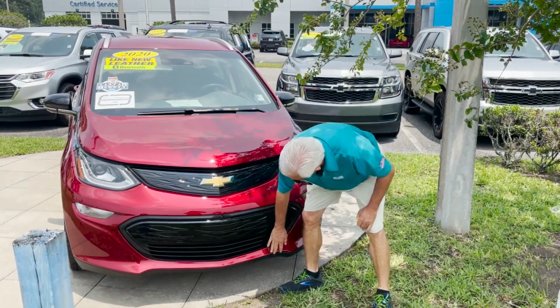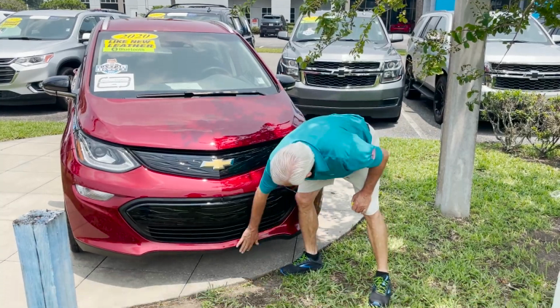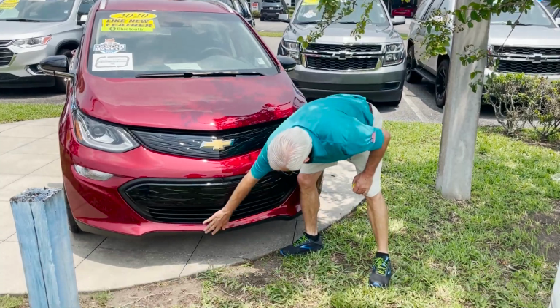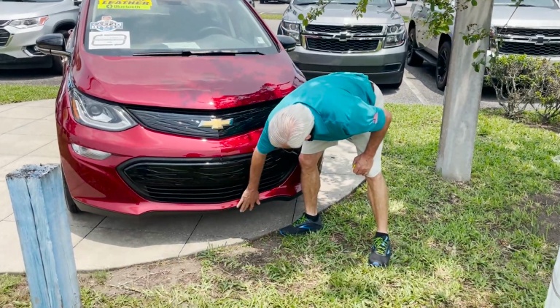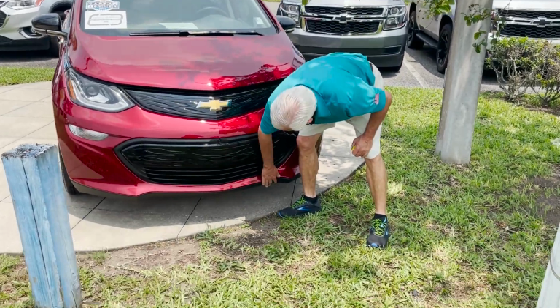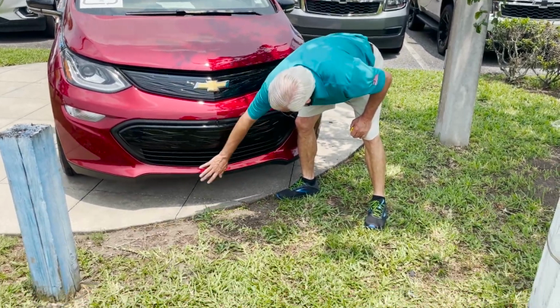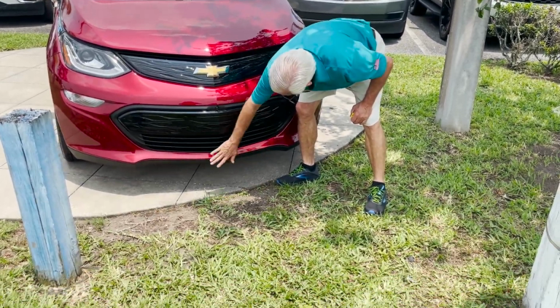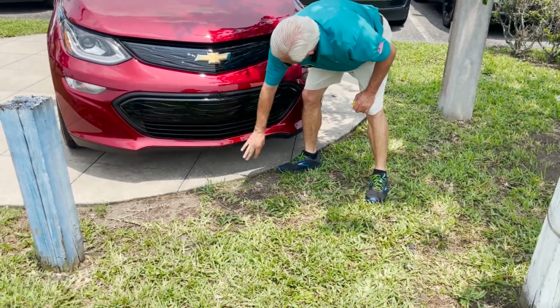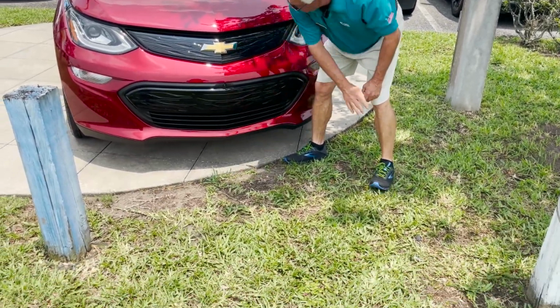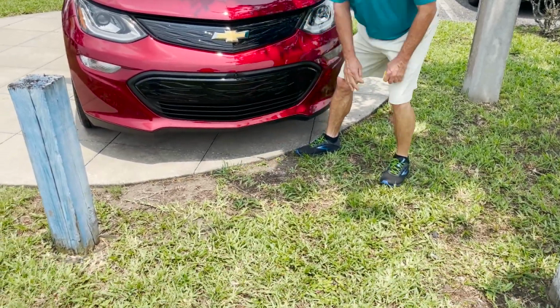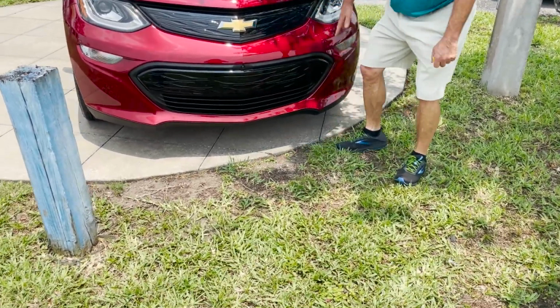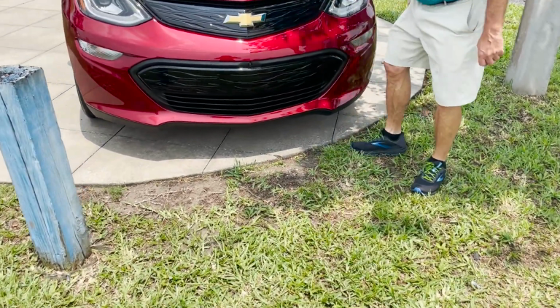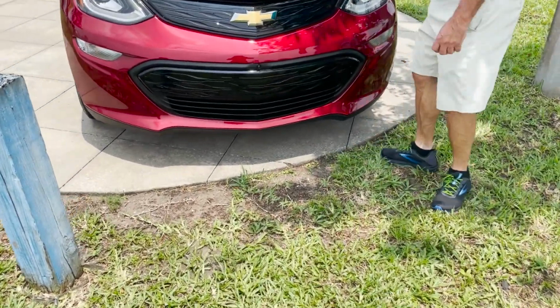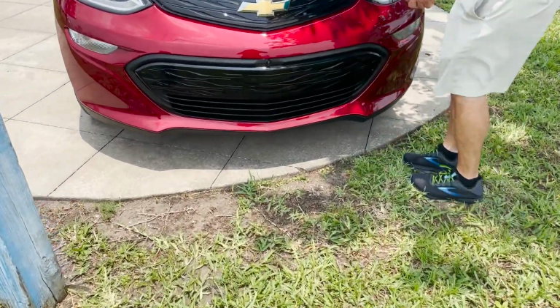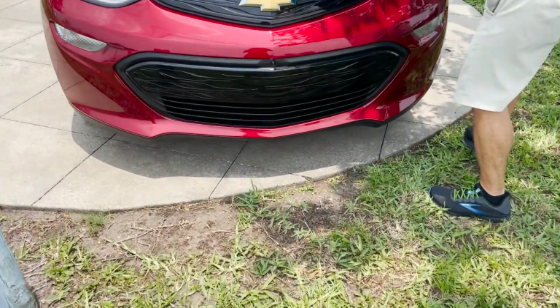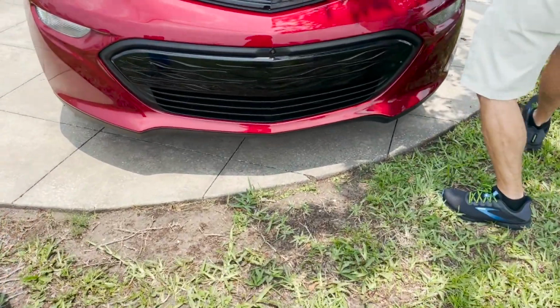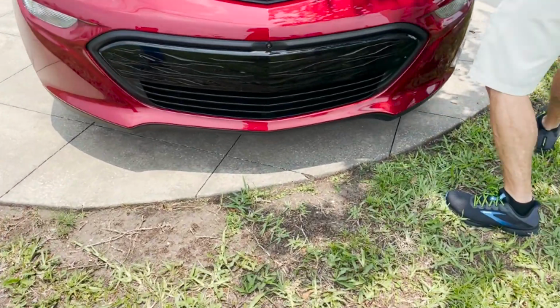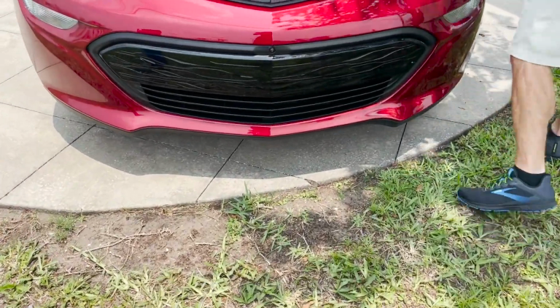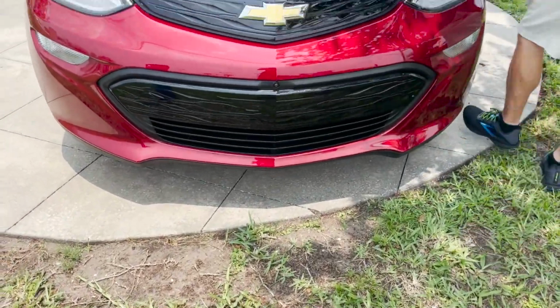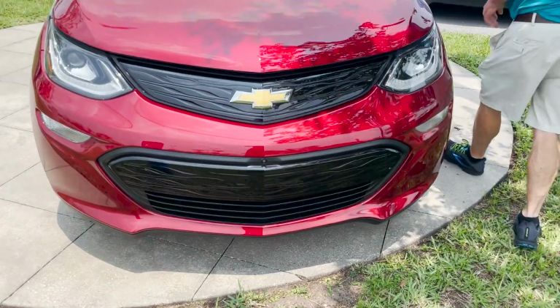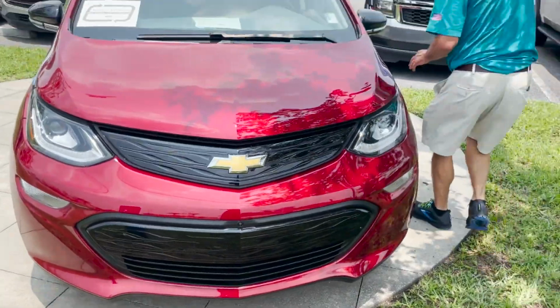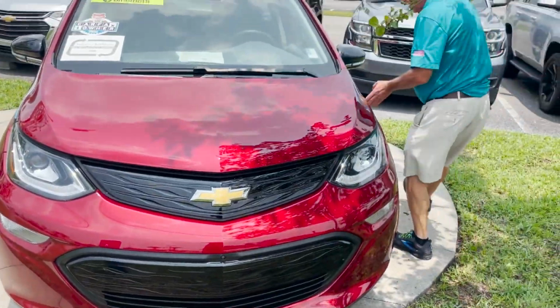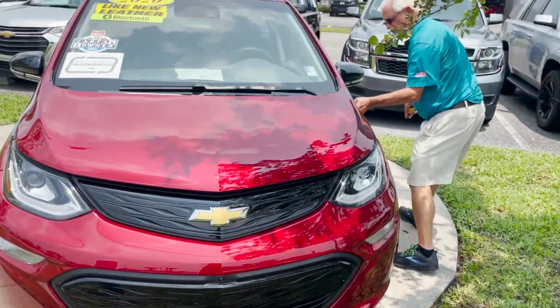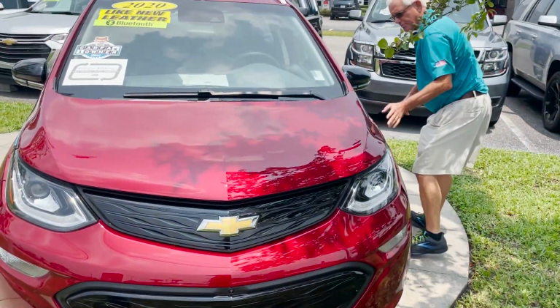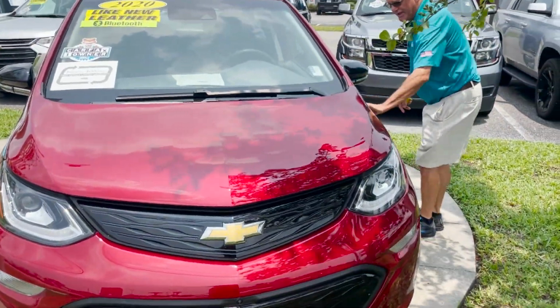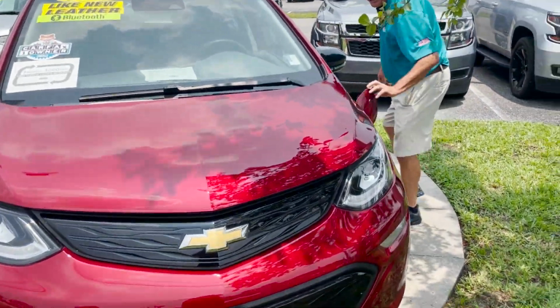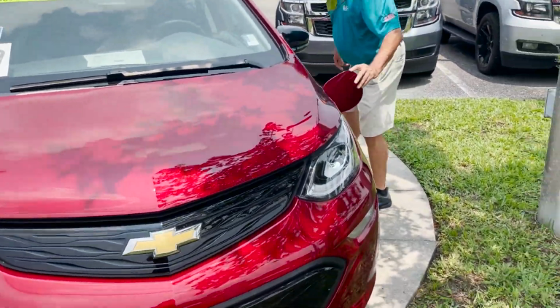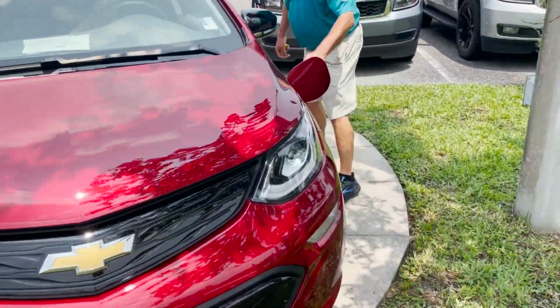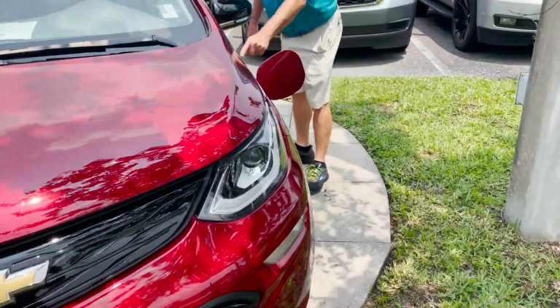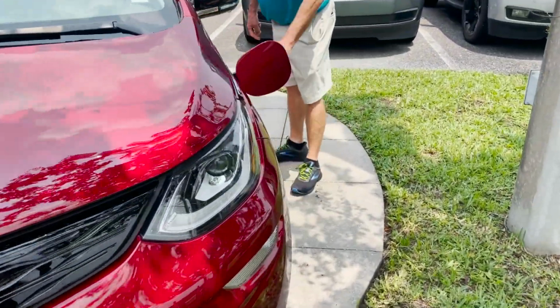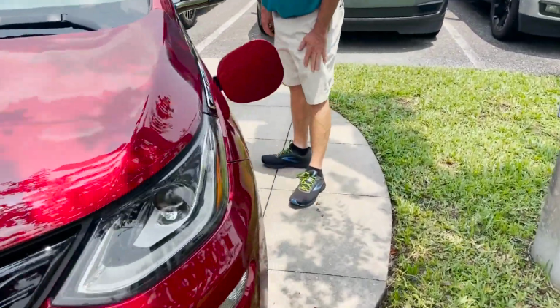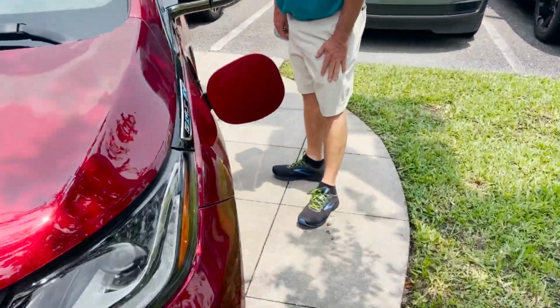Right up in here, in between the bumper, two to five miles an hour — that's where you plug it in right here to charge it.